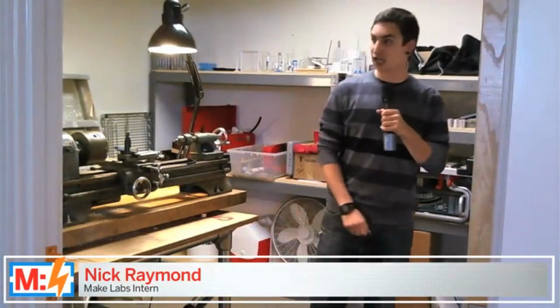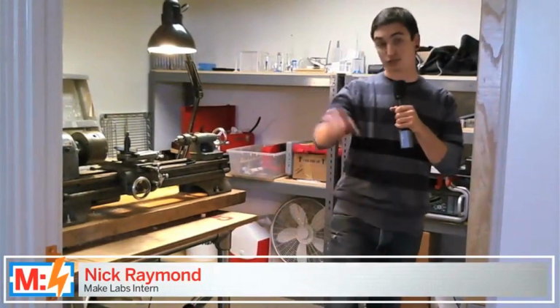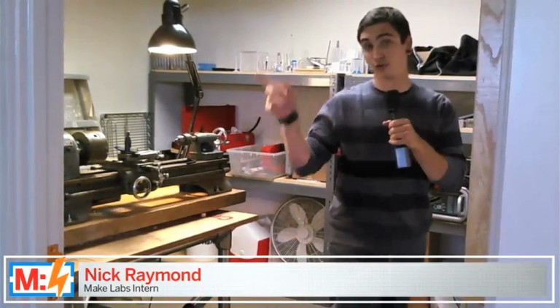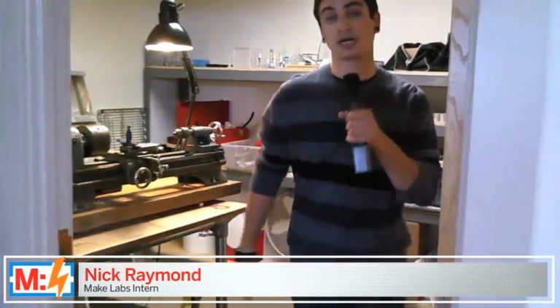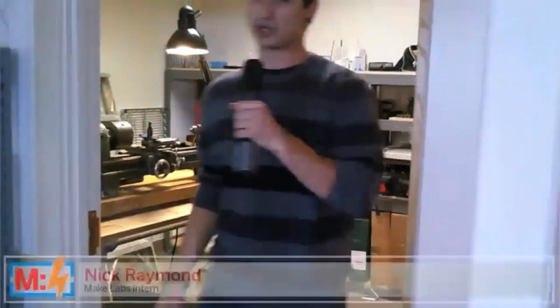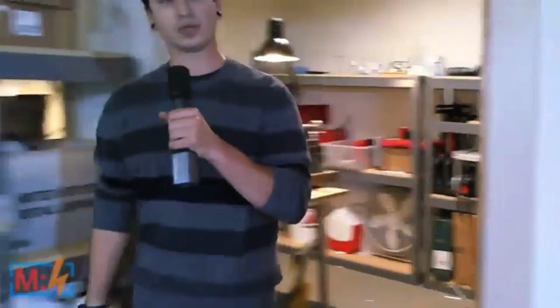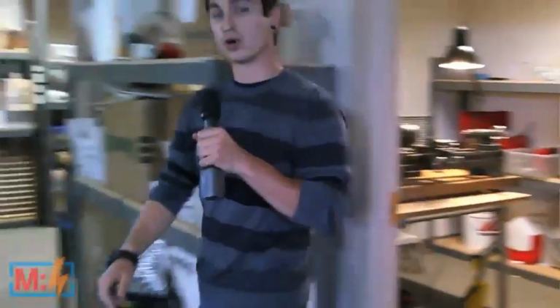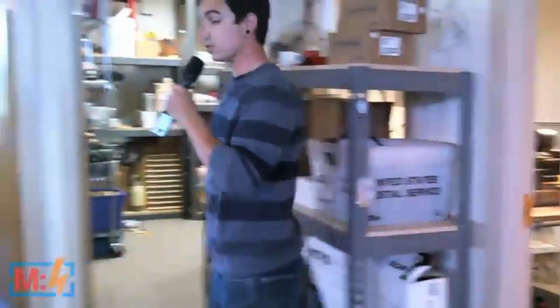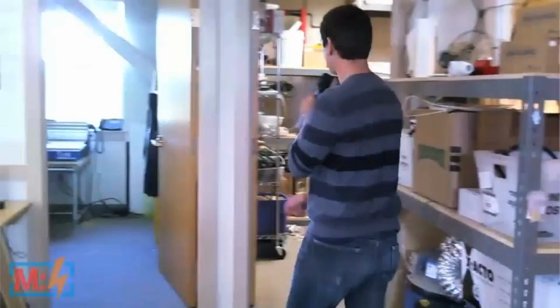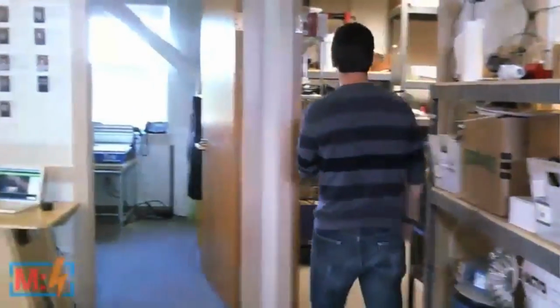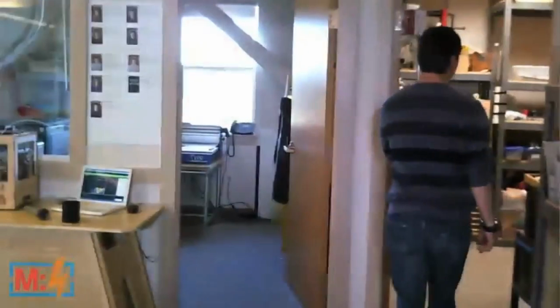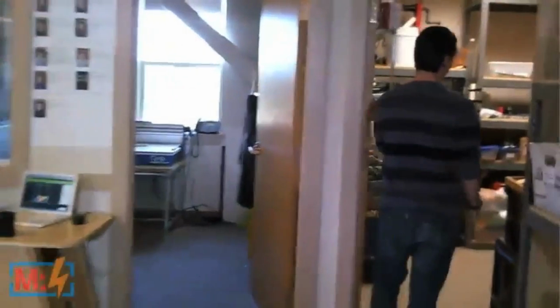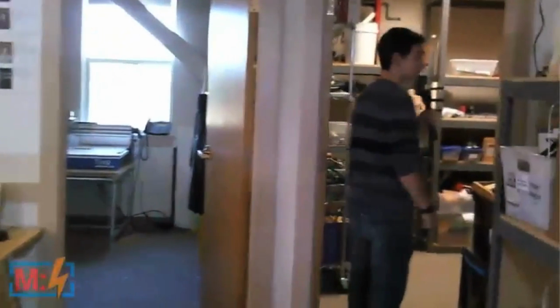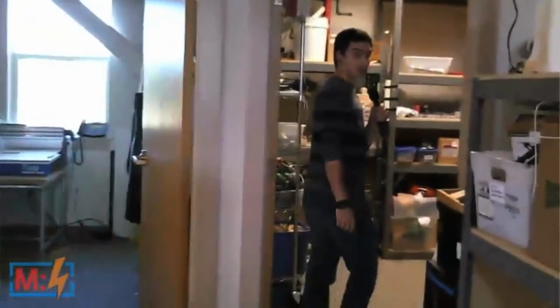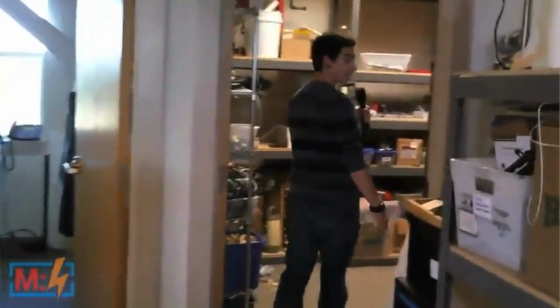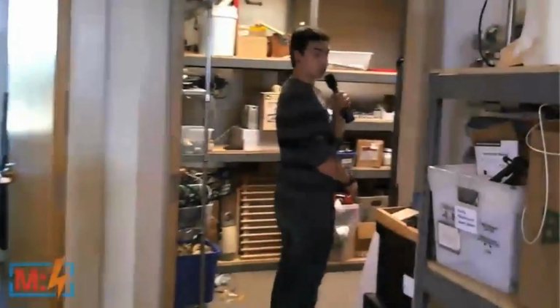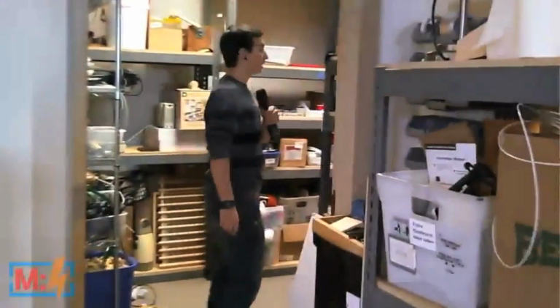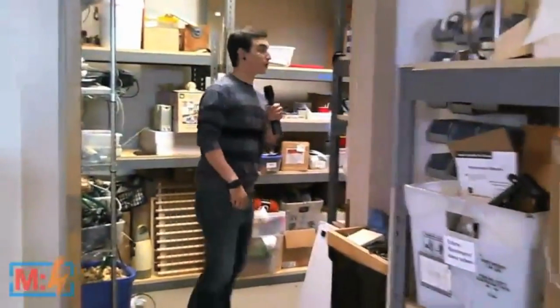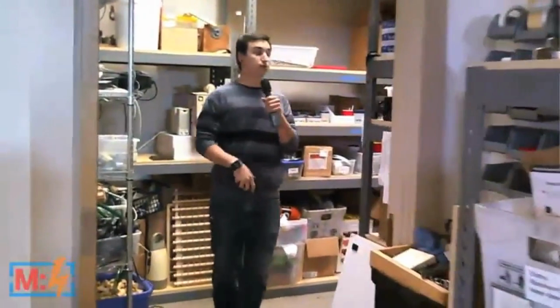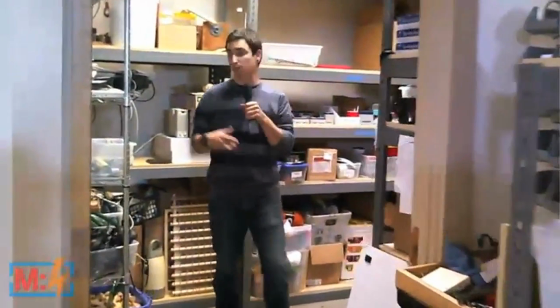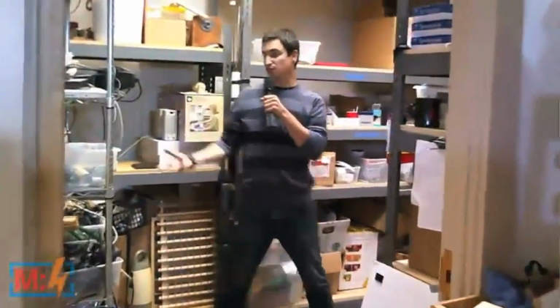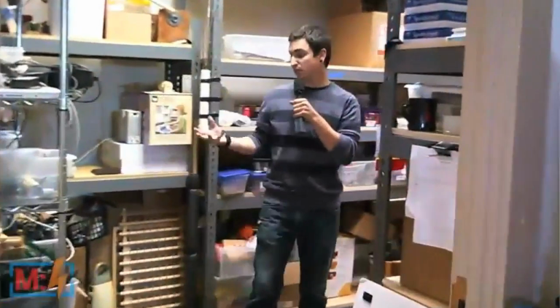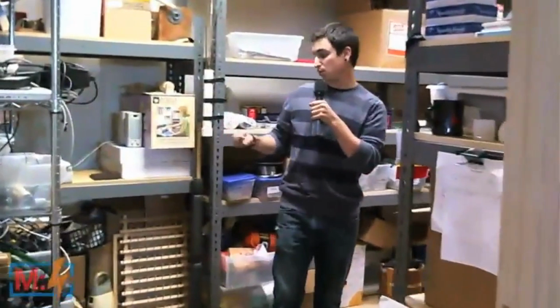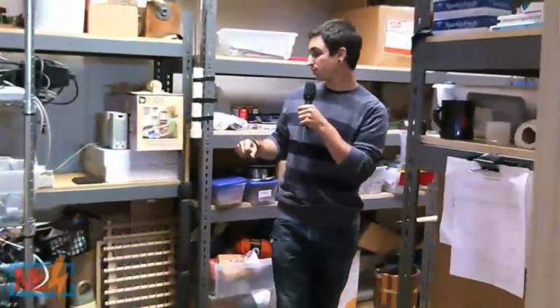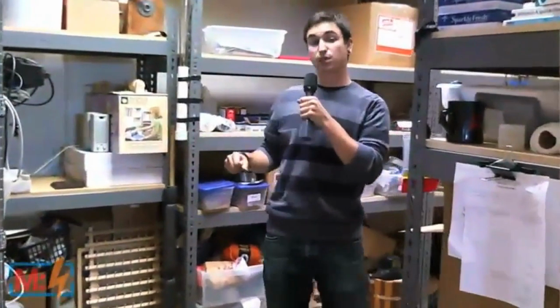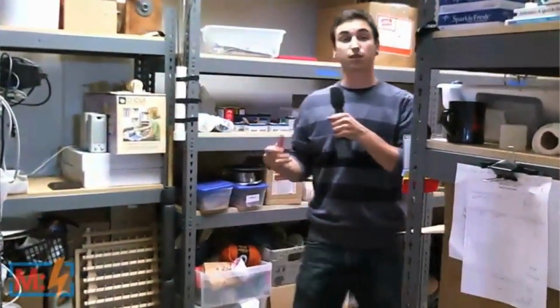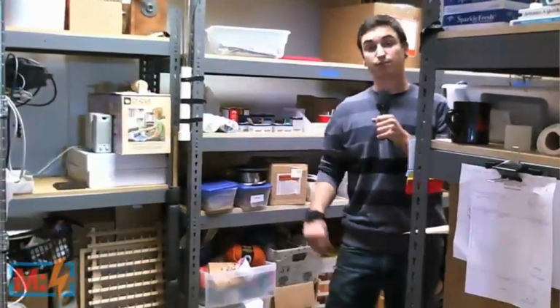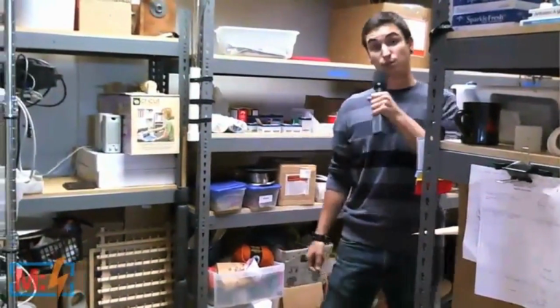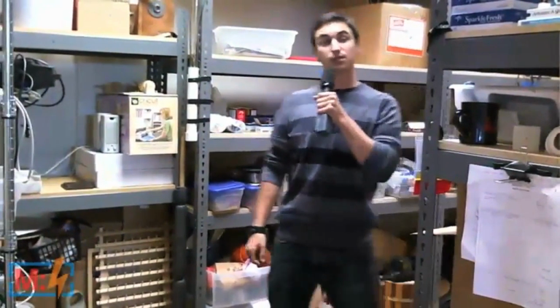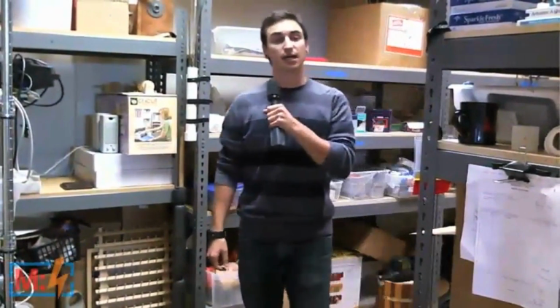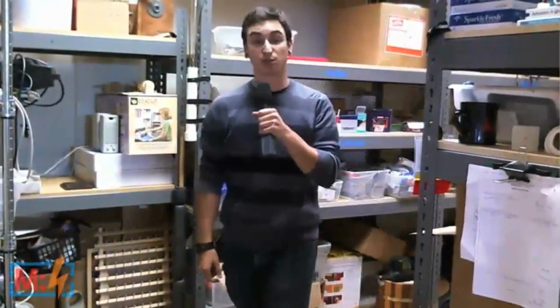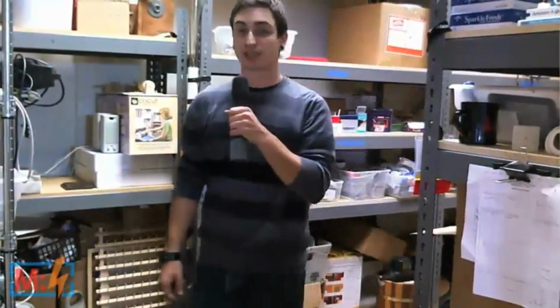As we venture around the corner, there's a materials room where all of the interns have a little space to keep ongoing projects so that the lab can stay clean. We also keep miscellaneous bits, parts, bolts, nuts, and materials that we use to build the projects.